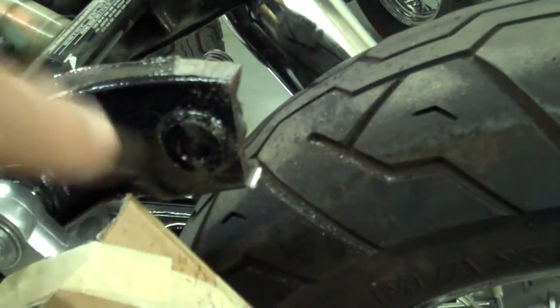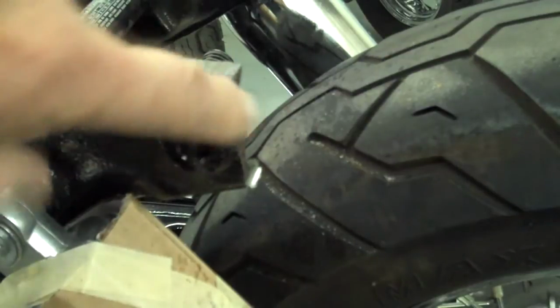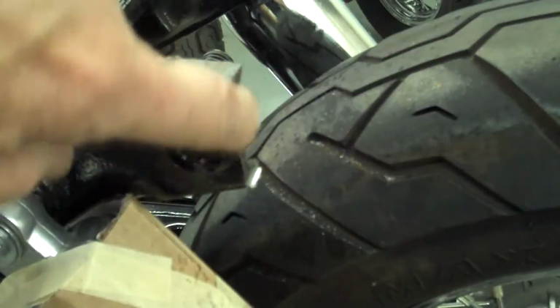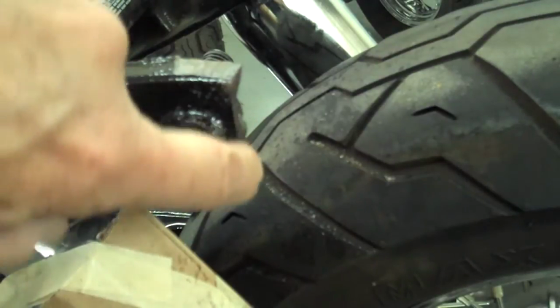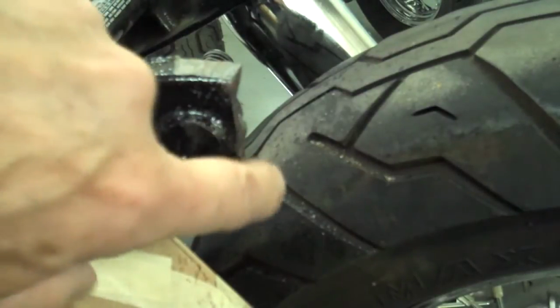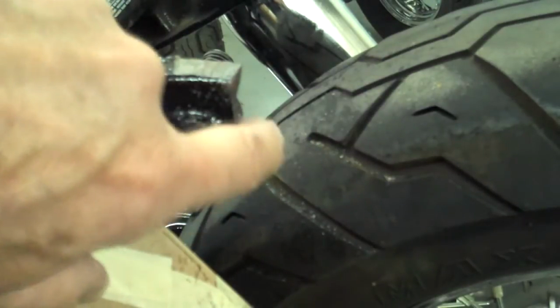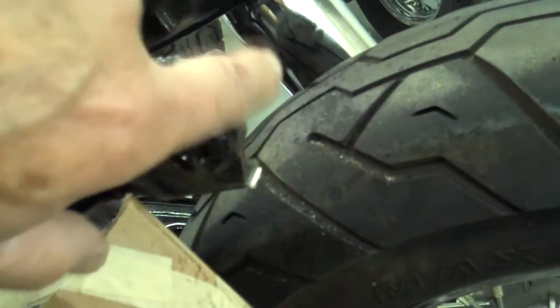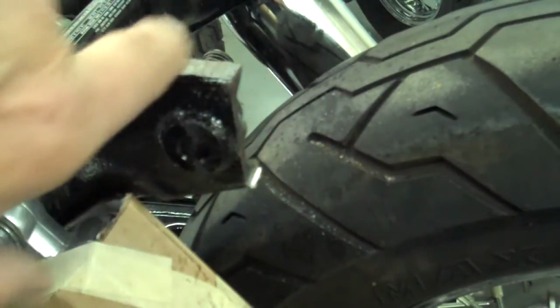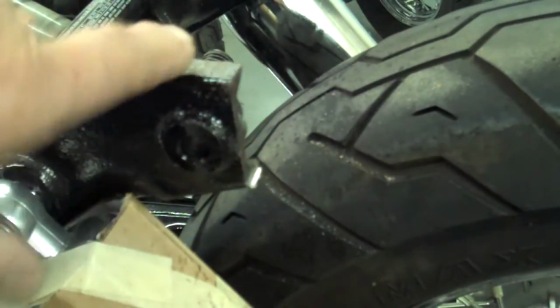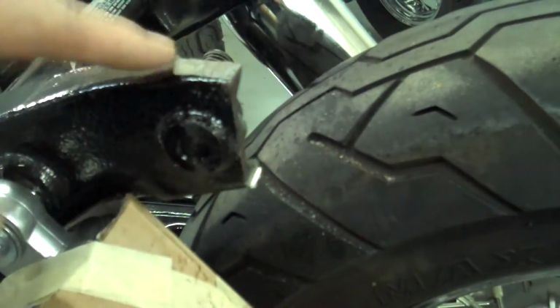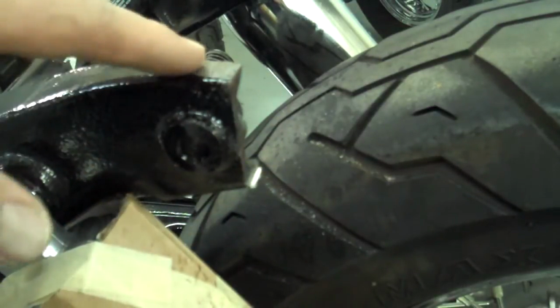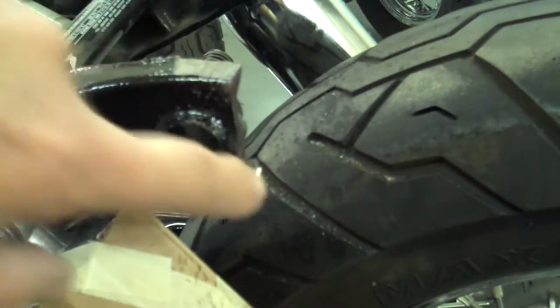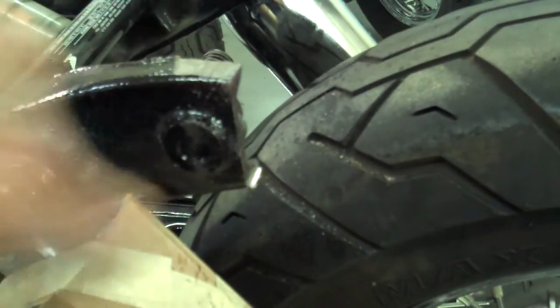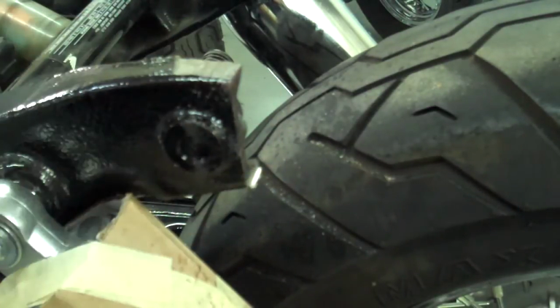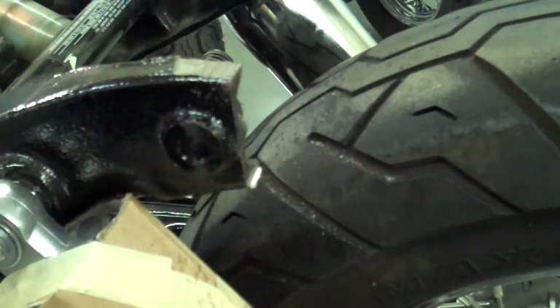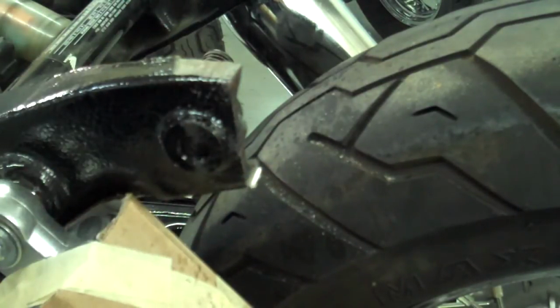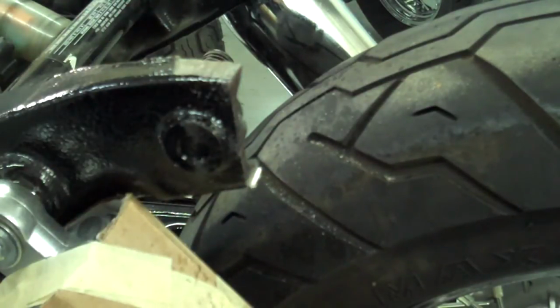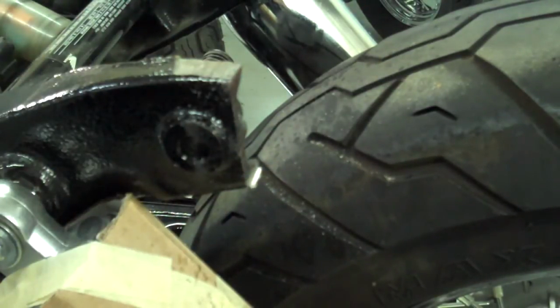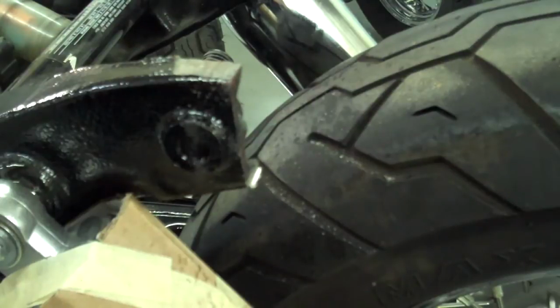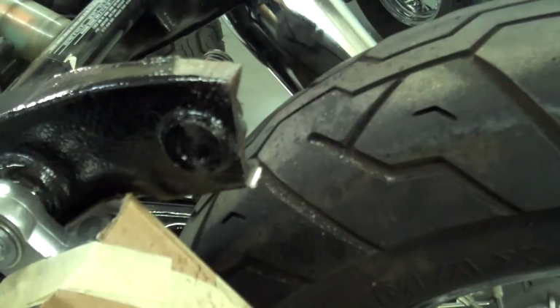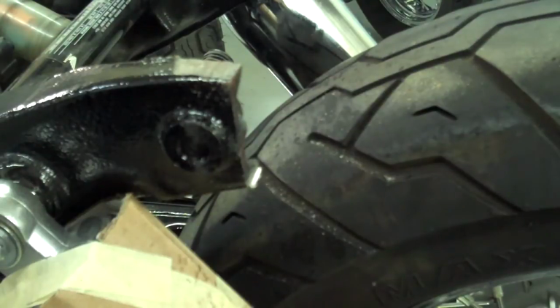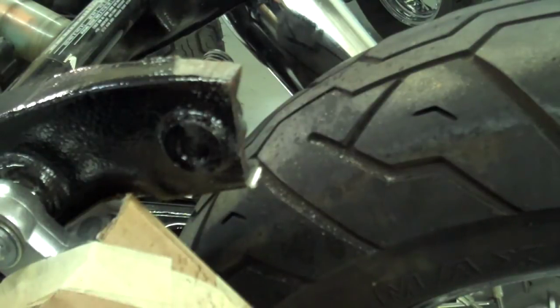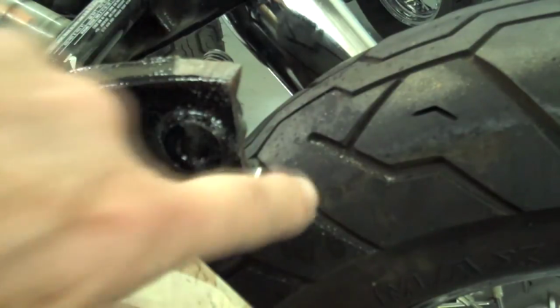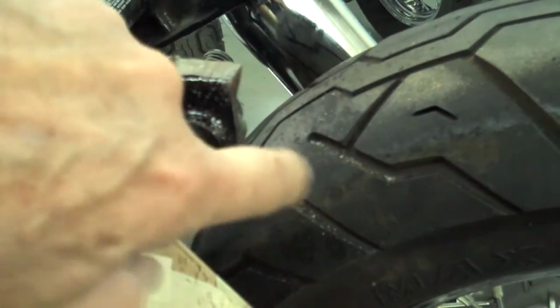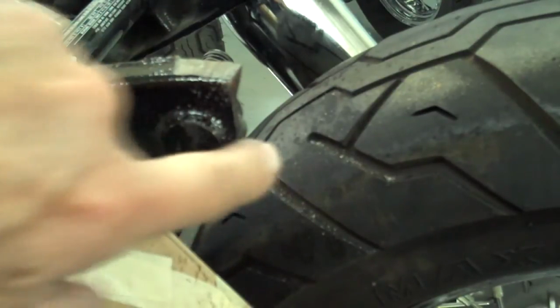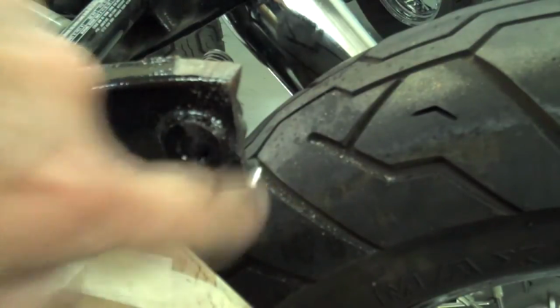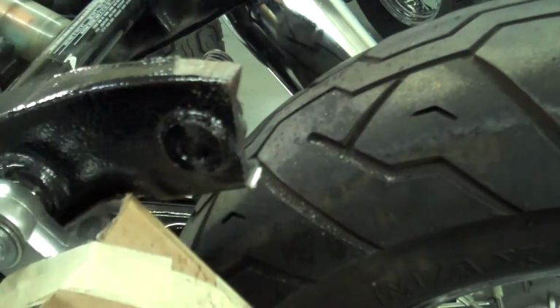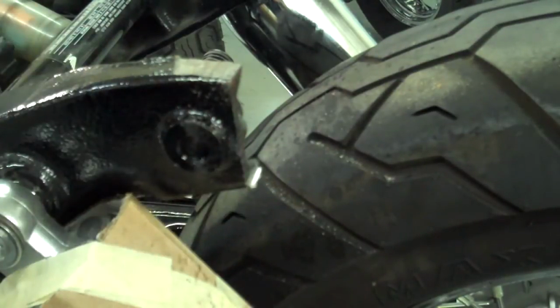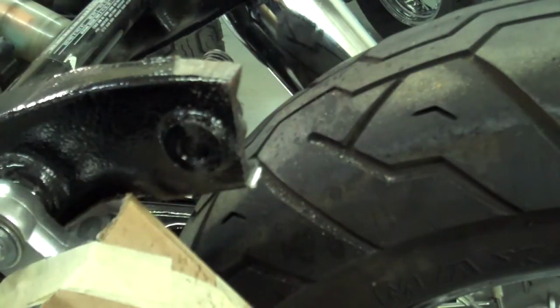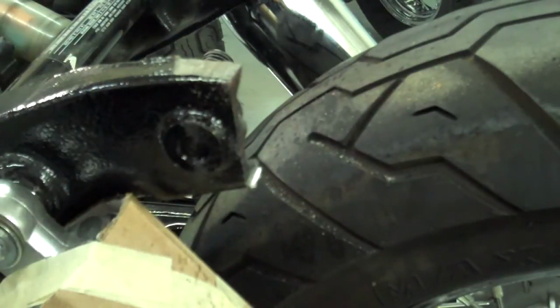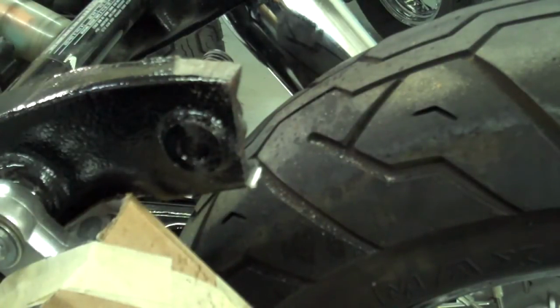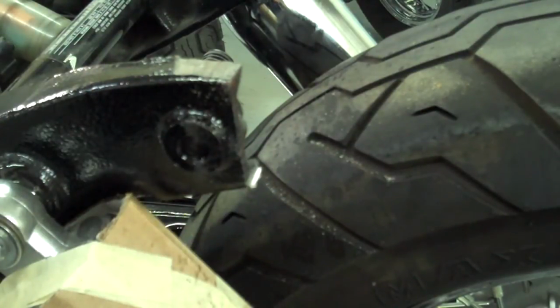Take a file and deburr all these edges — grind all these little areas off and file them smooth. You don't want sharp edges there to cut you. Go ahead and do that and then we'll continue on.